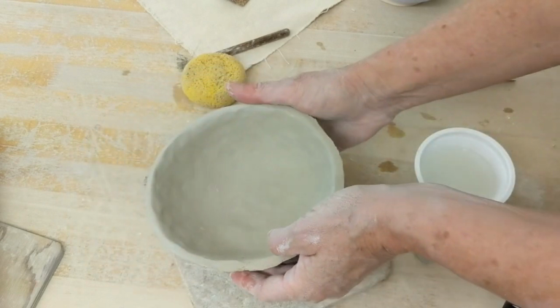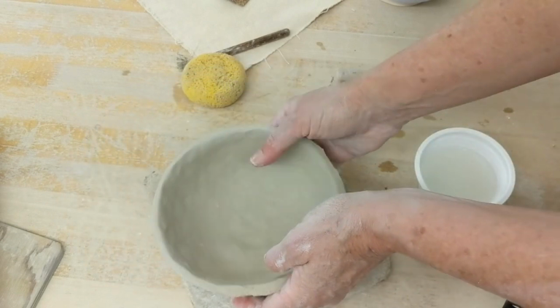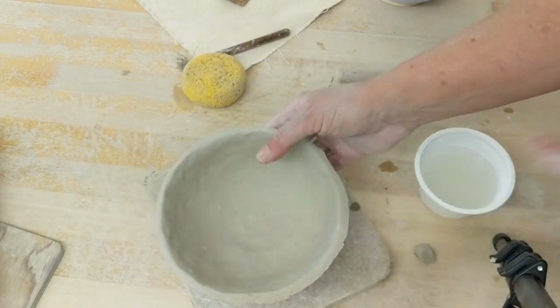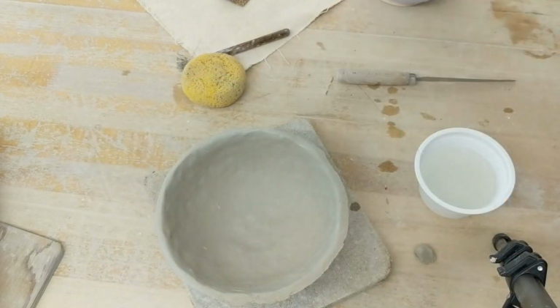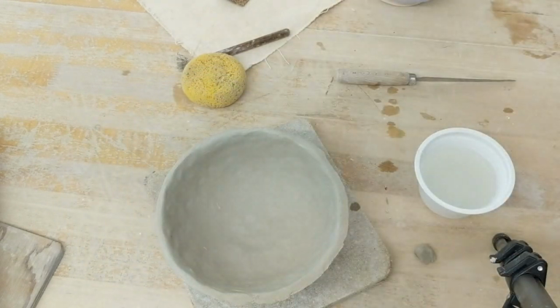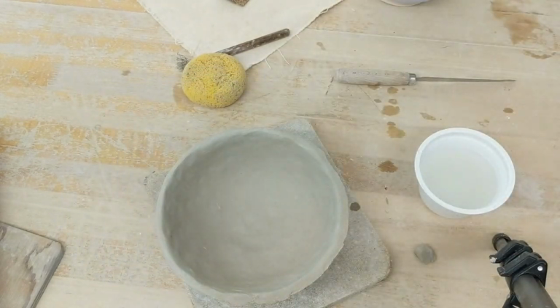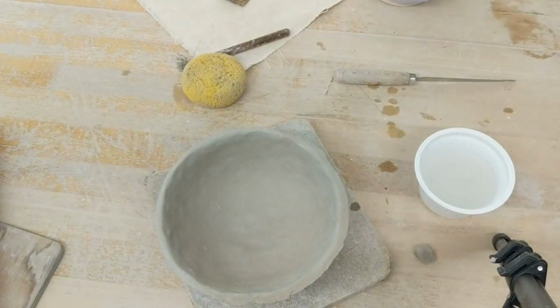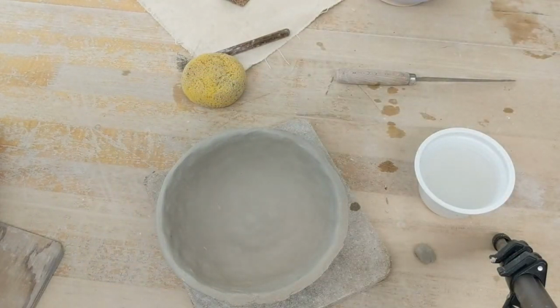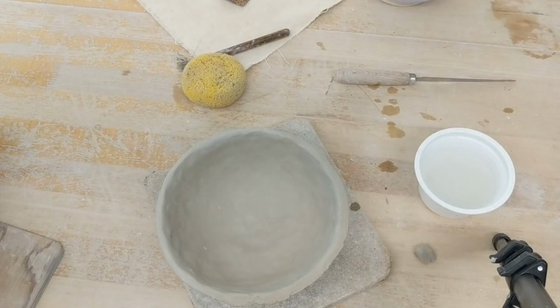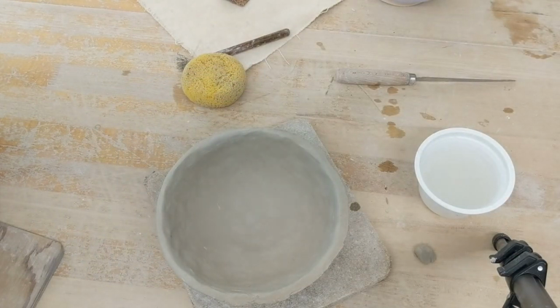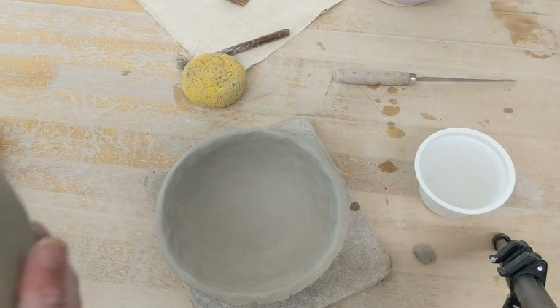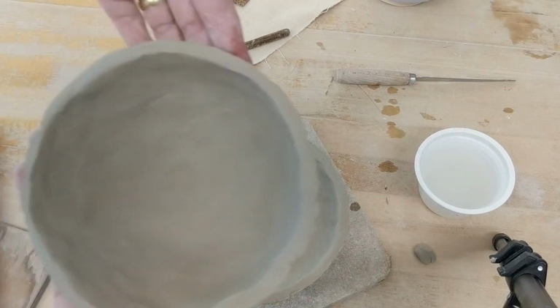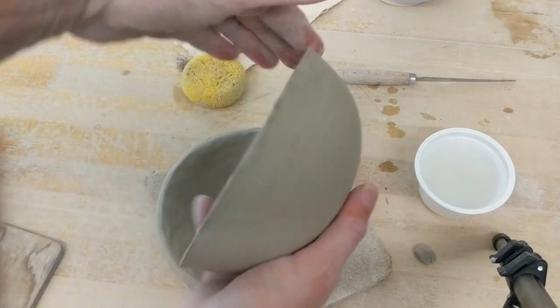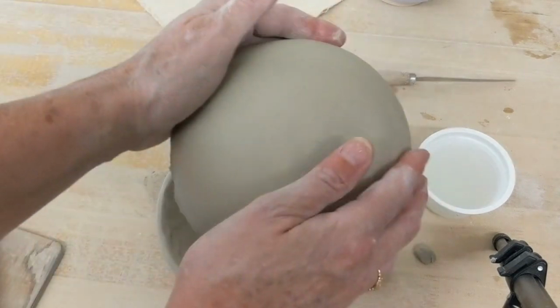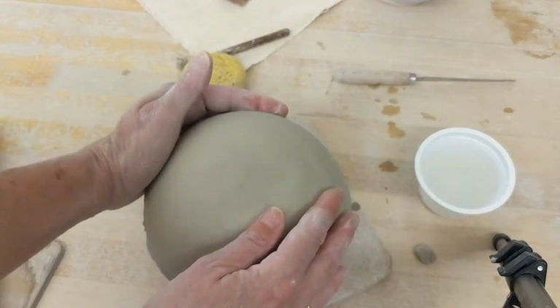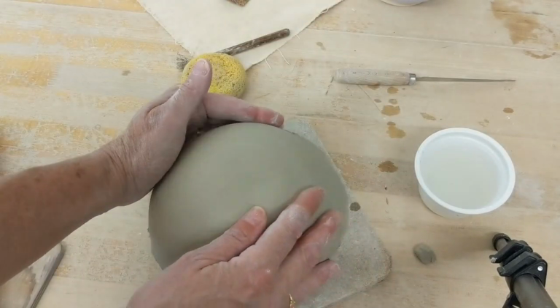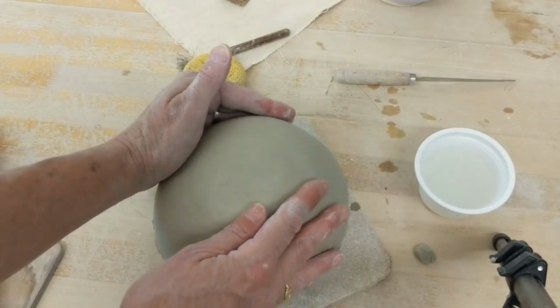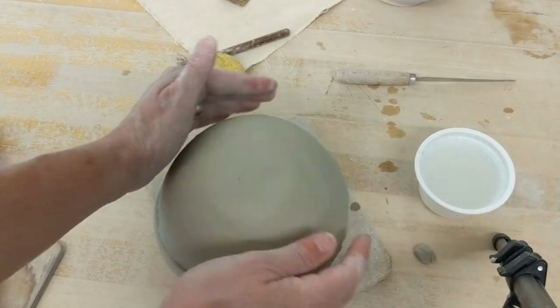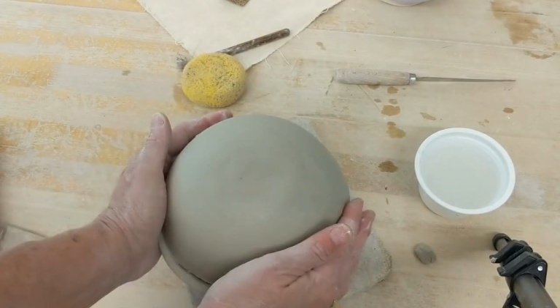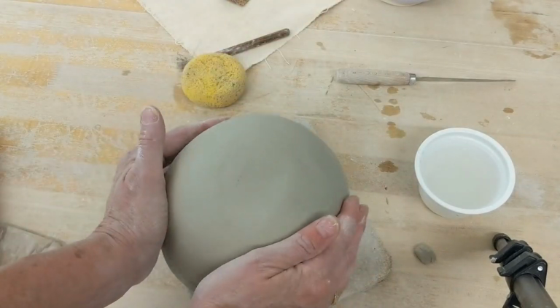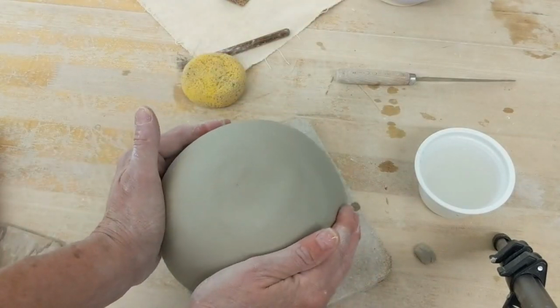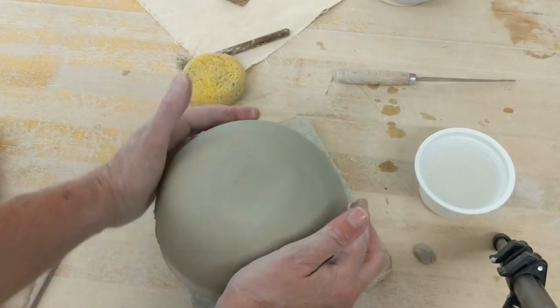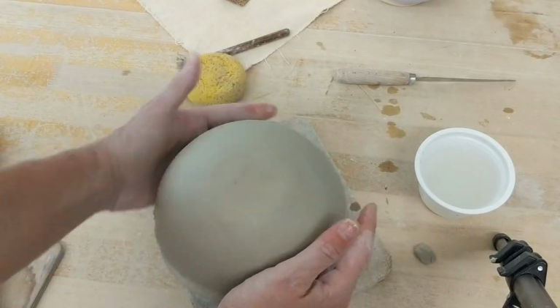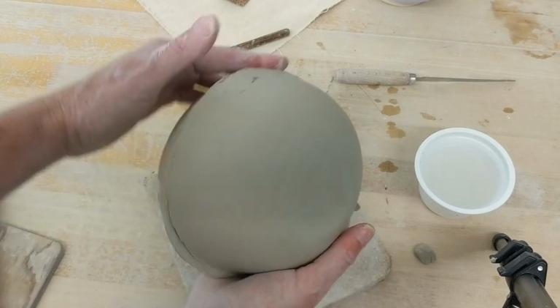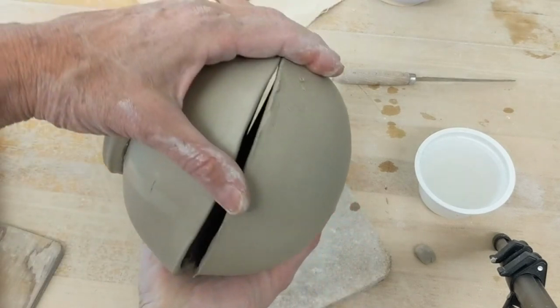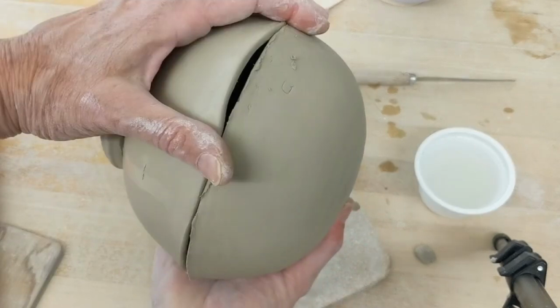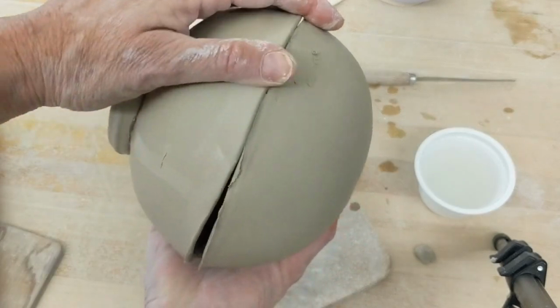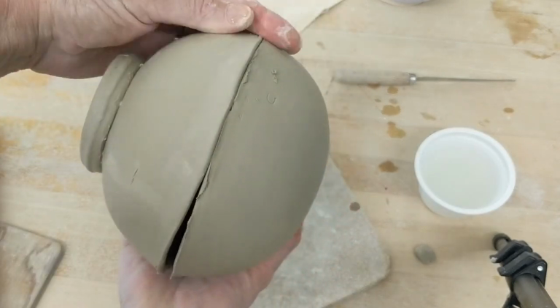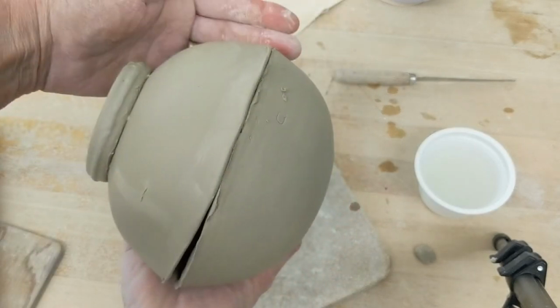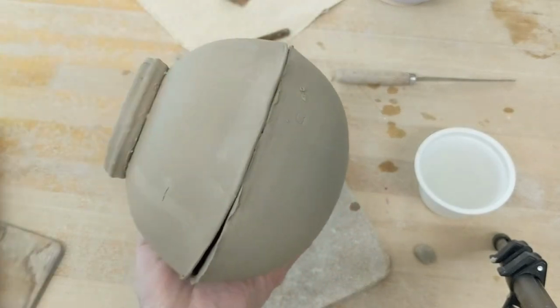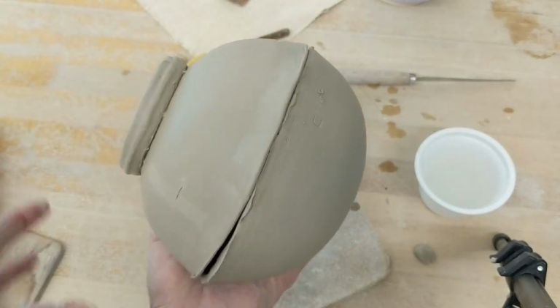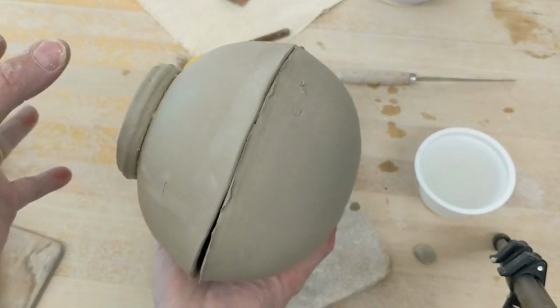Another thing I could do — if I didn't want a bowl — is combine two parts. I would slip and score and then make a sphere, so you can see that you can get different shapes. That's it.